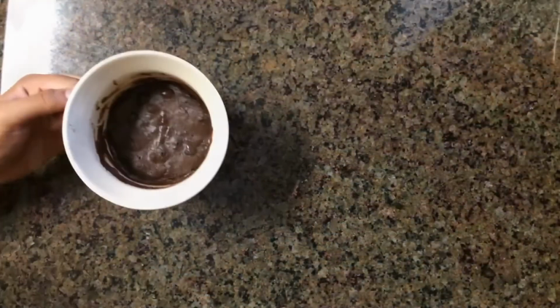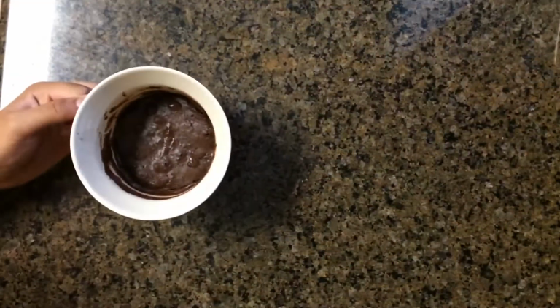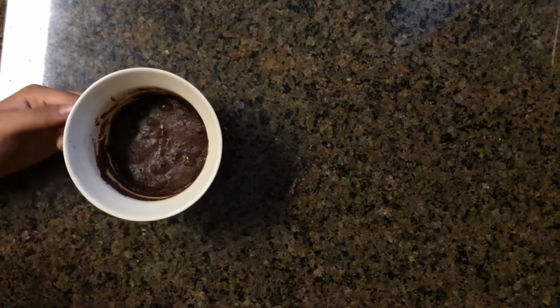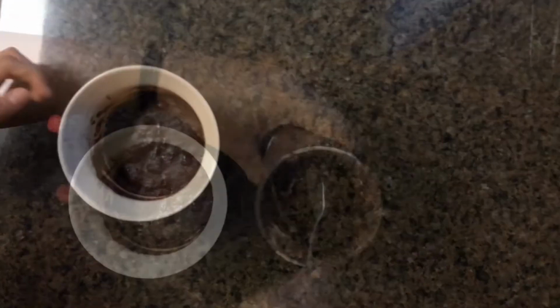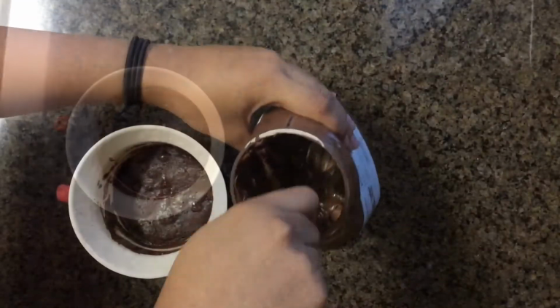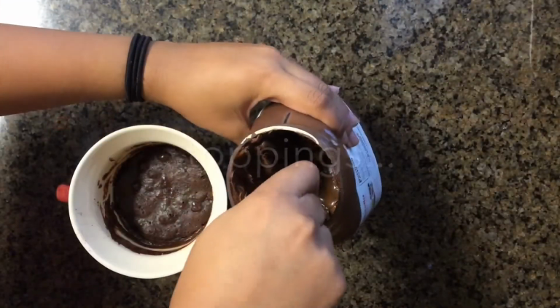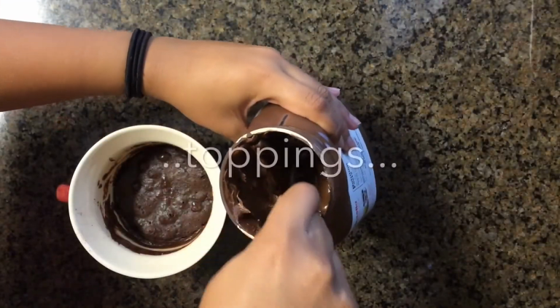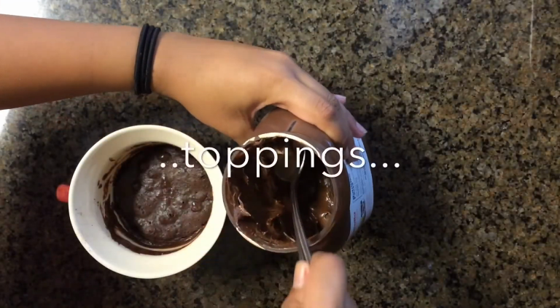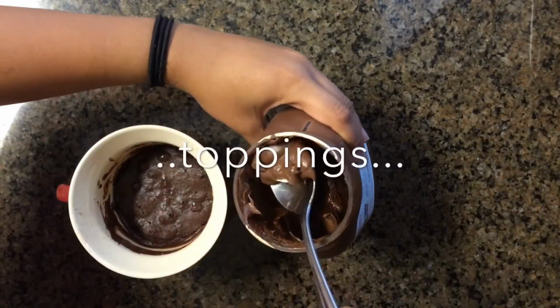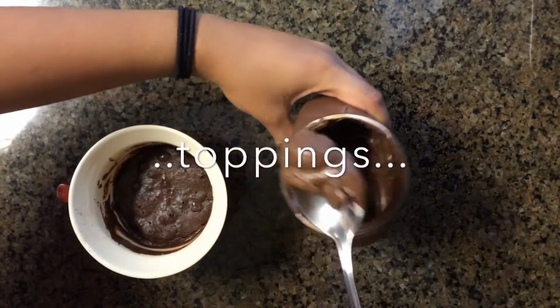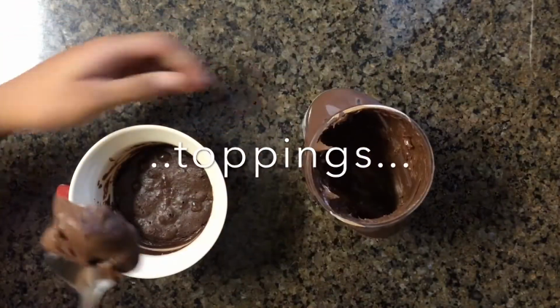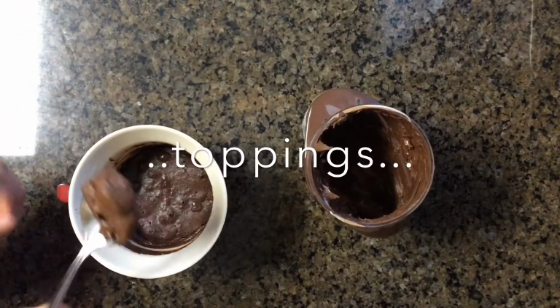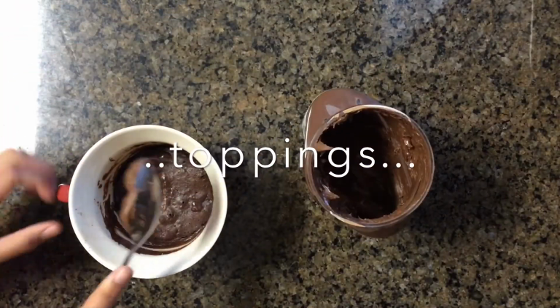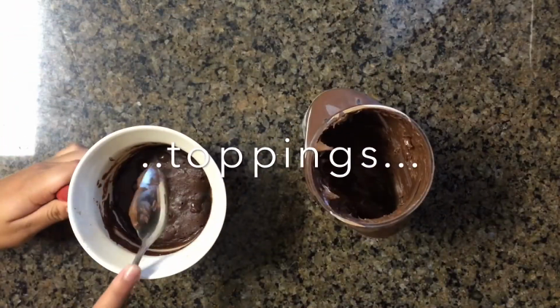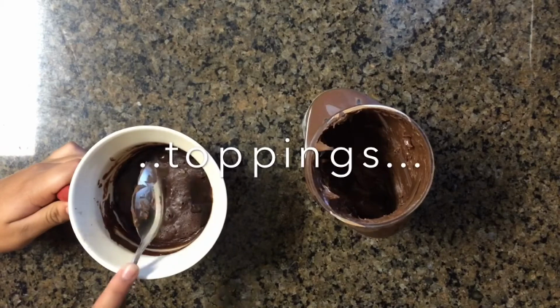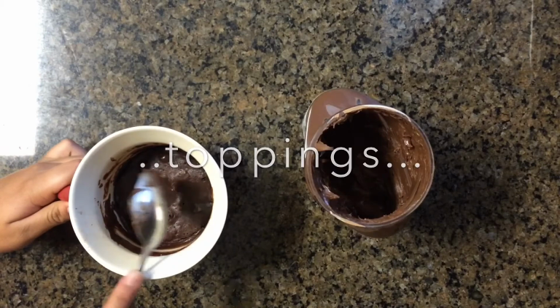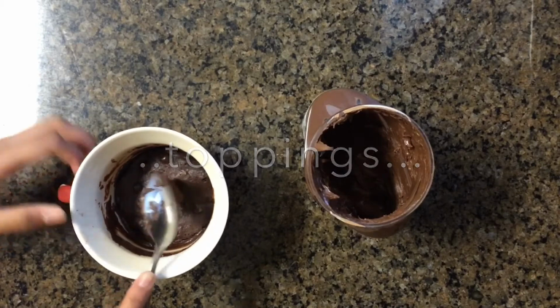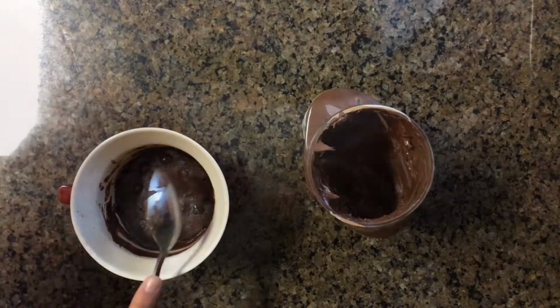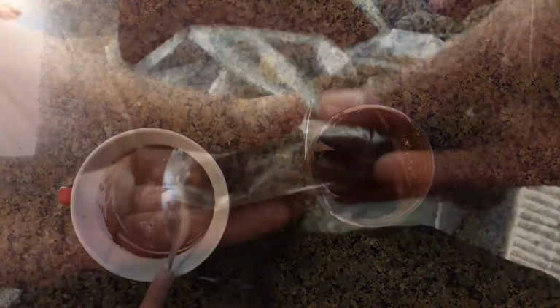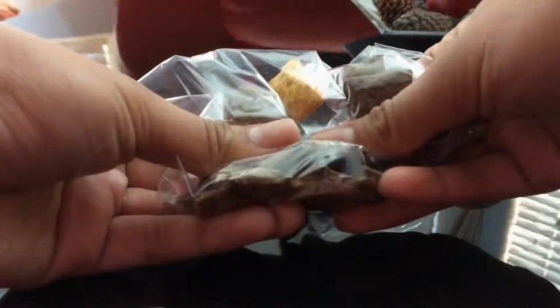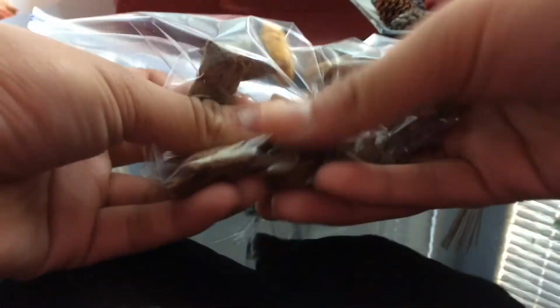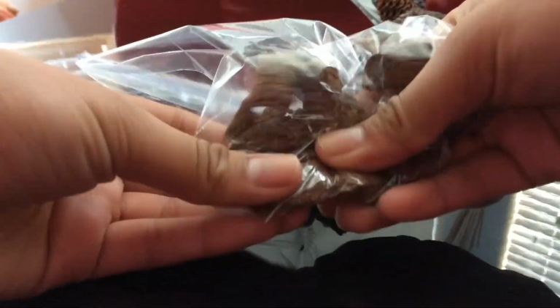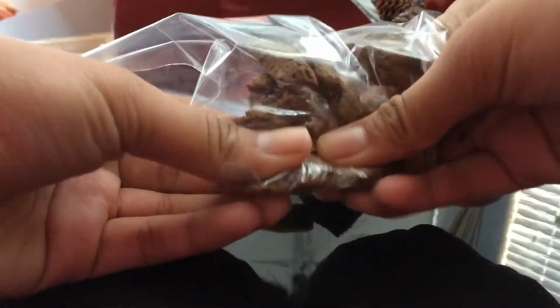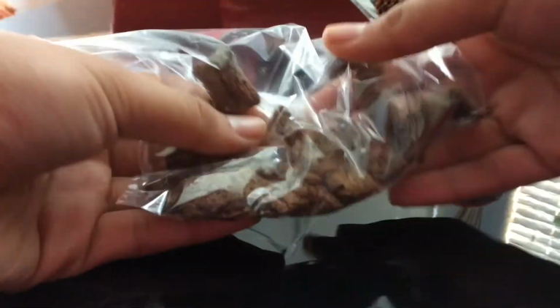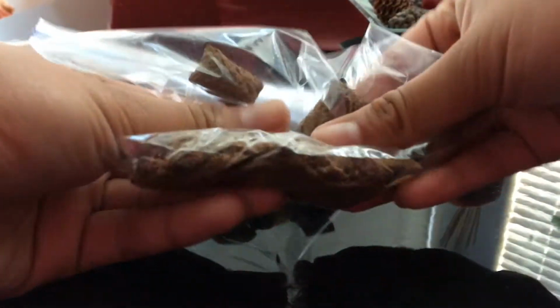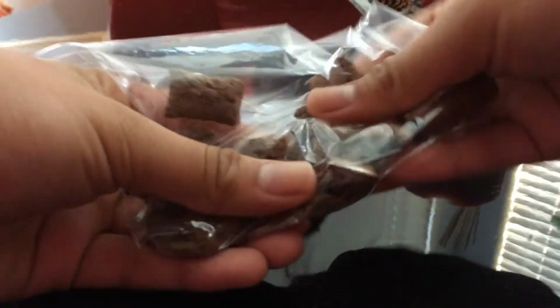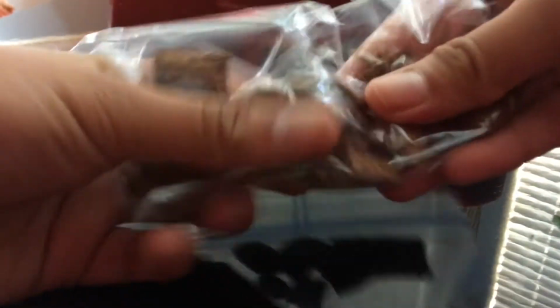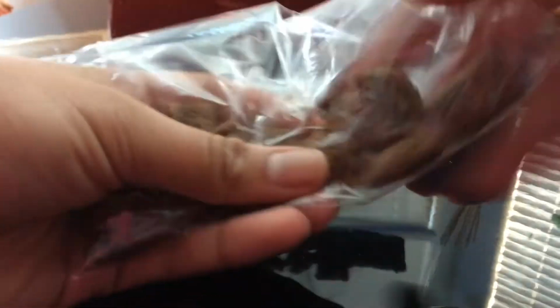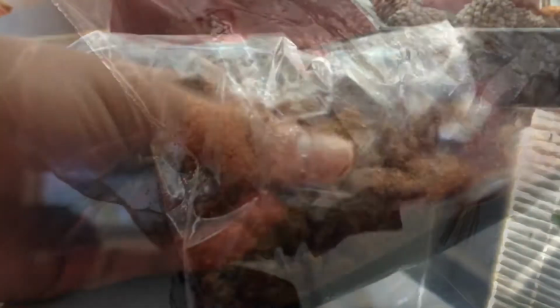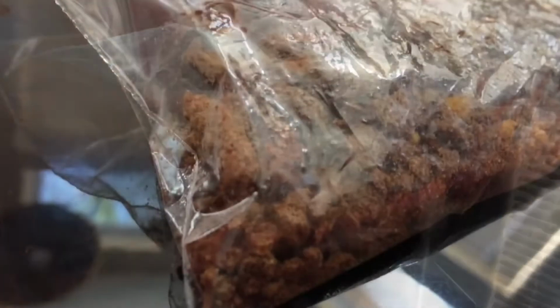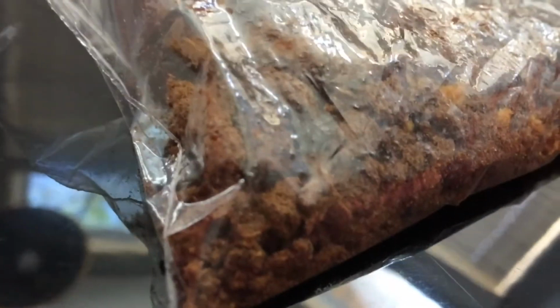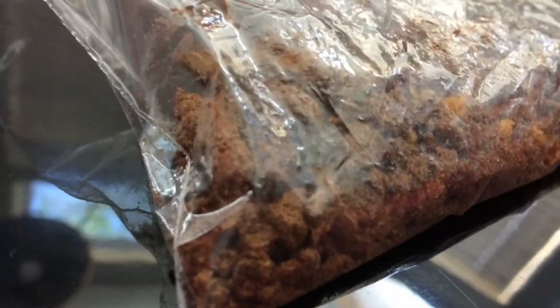Now we can add any toppings you like. I'm adding some Nutella, but you can add peanut butter, some nuts if you like. I'm using cereal today because I really love Crave, but yeah, you can use whatever you like.